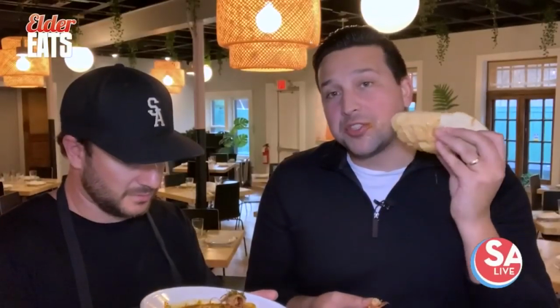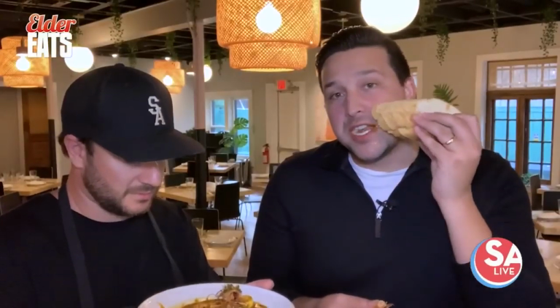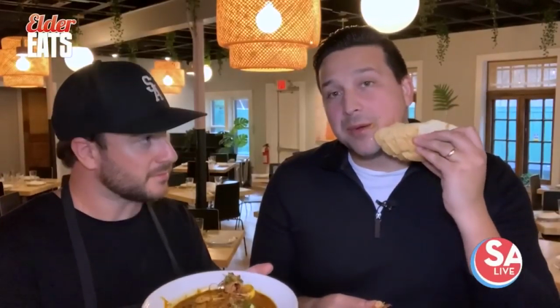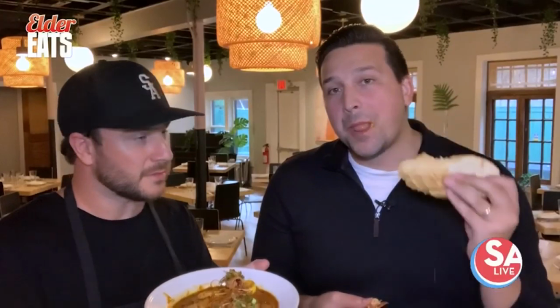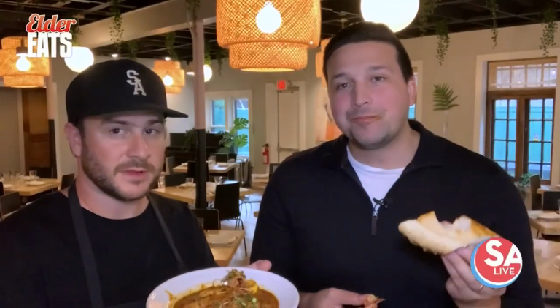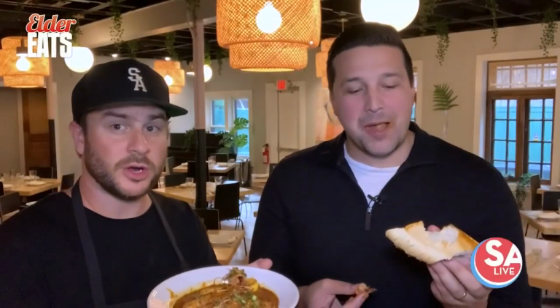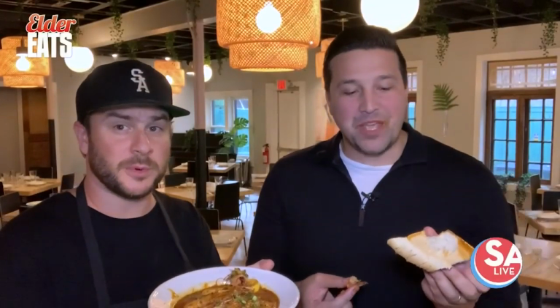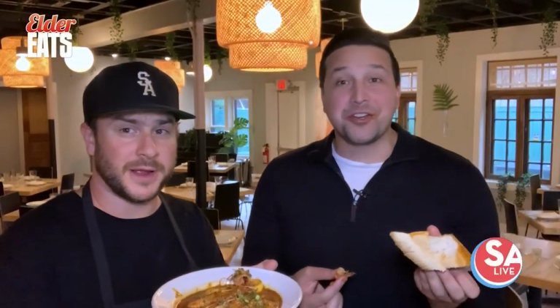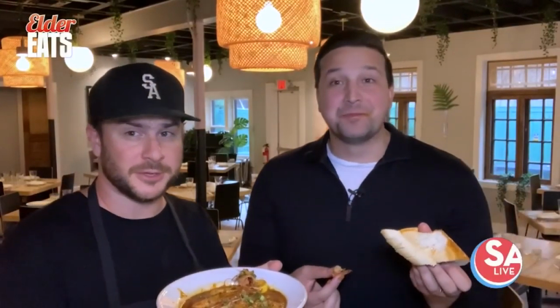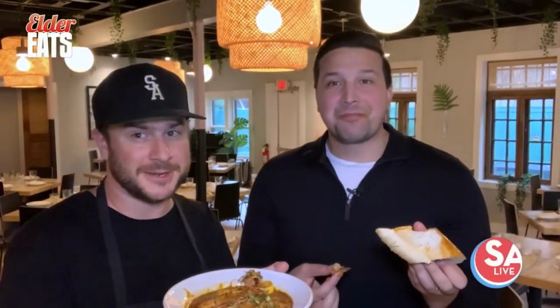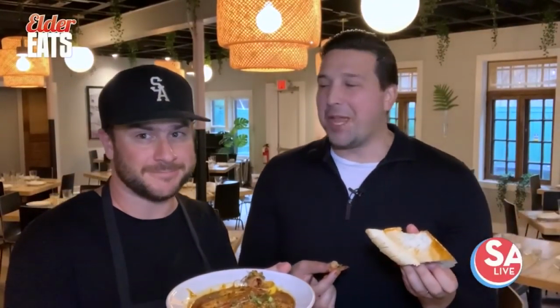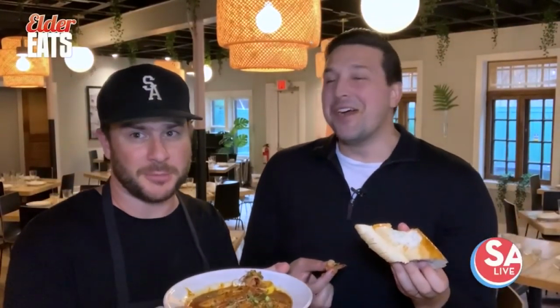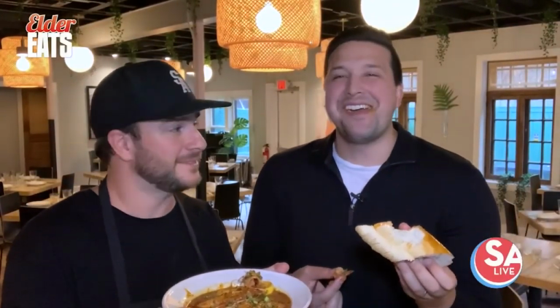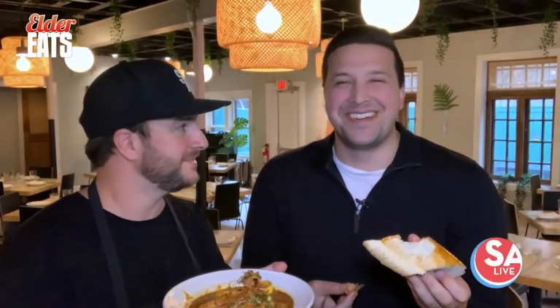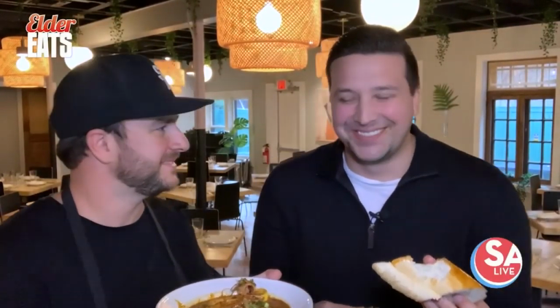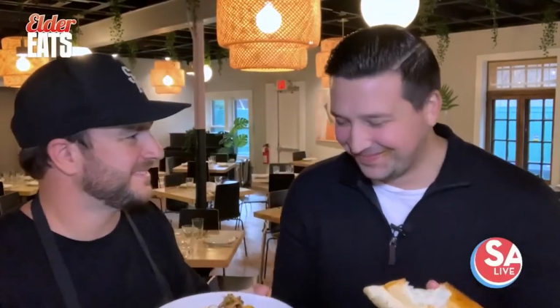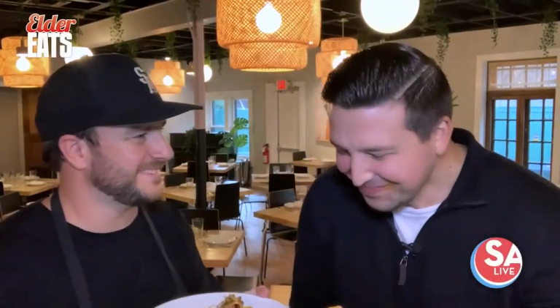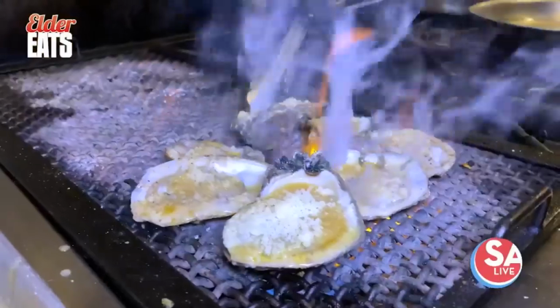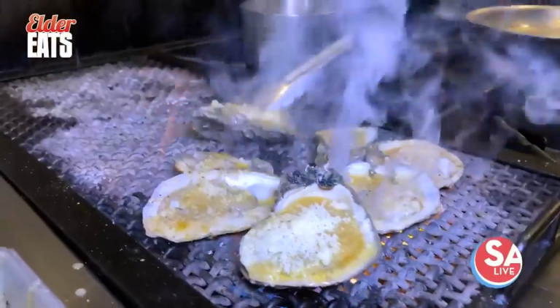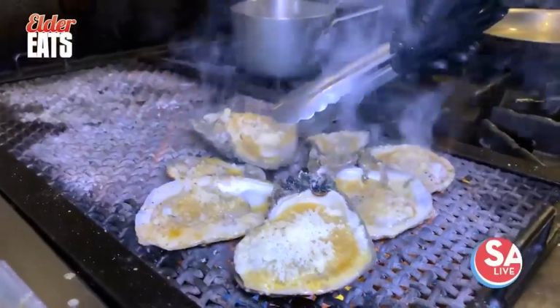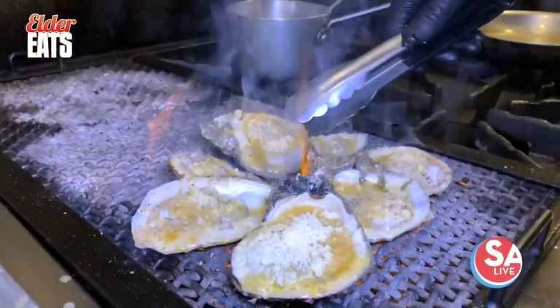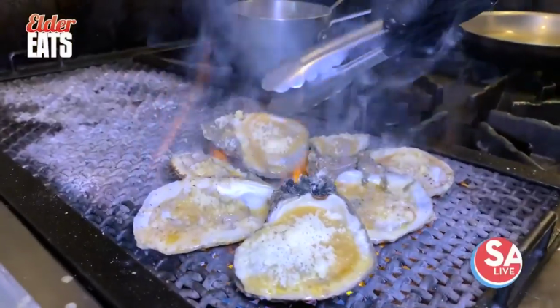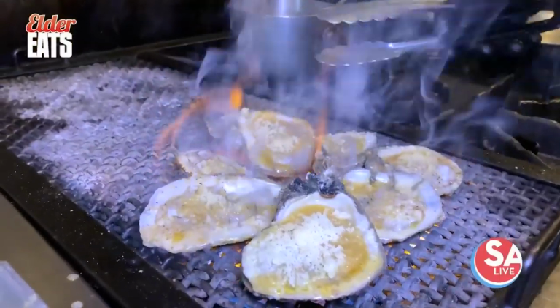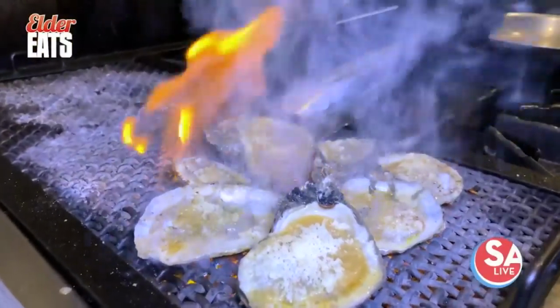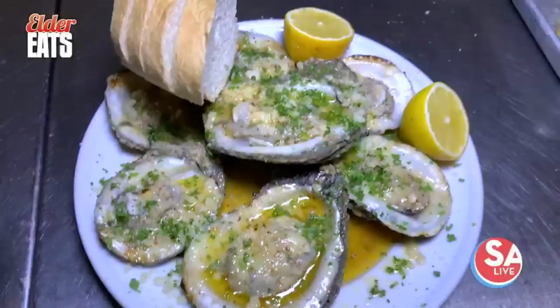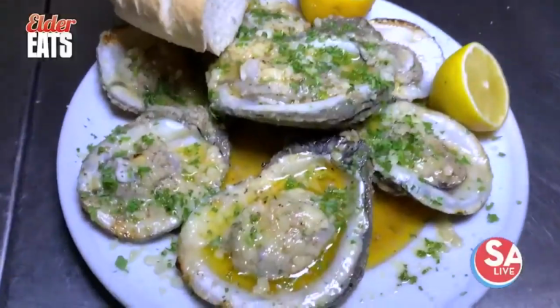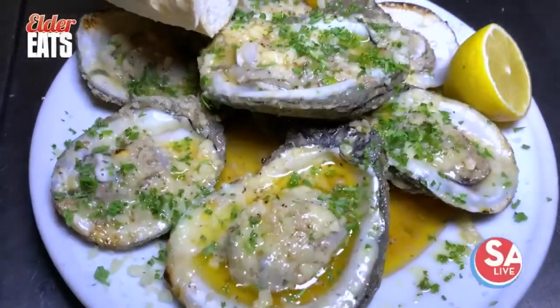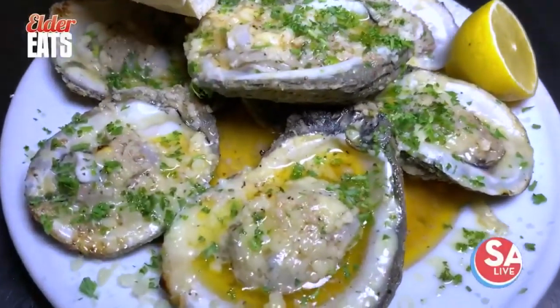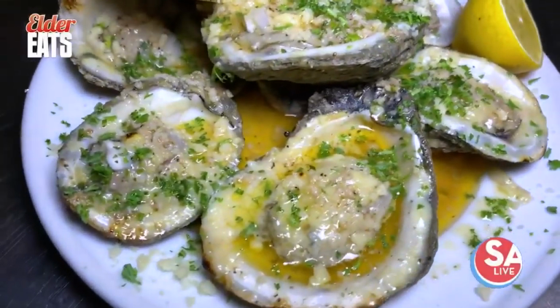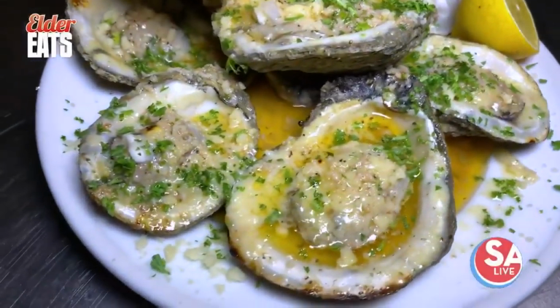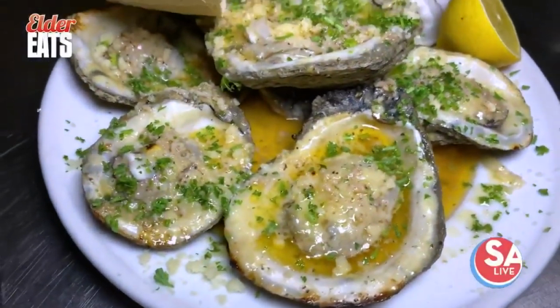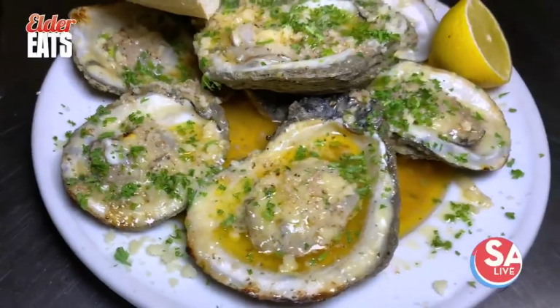Let's use that as a napkin. Look at that — it worked! A delicious way to start your dining experience at Cookhouse: freshly shucked char-grilled oysters.